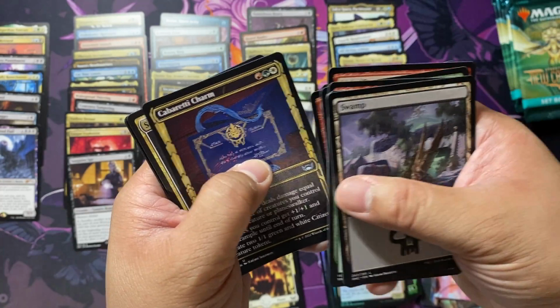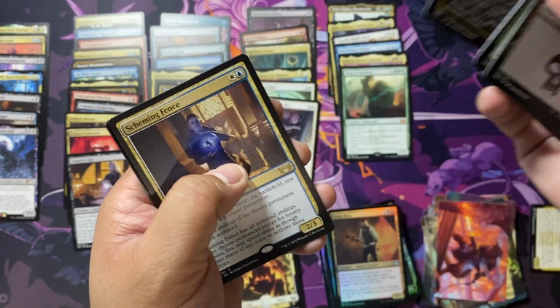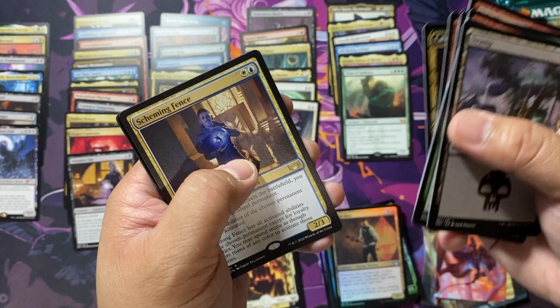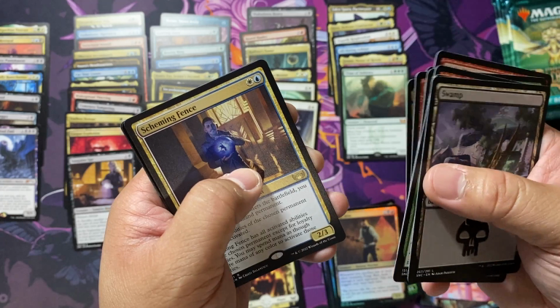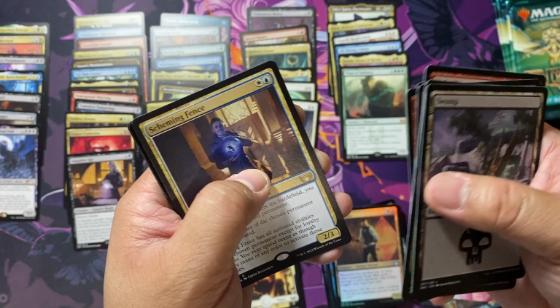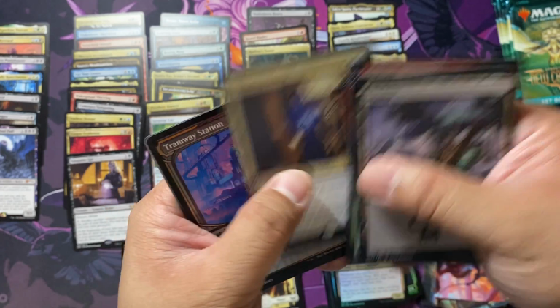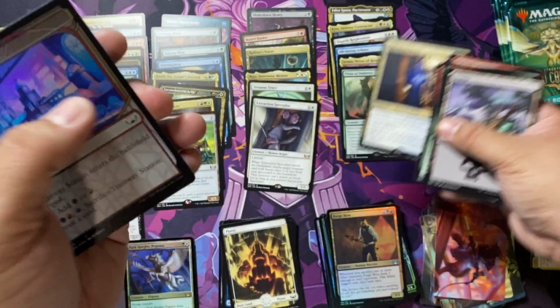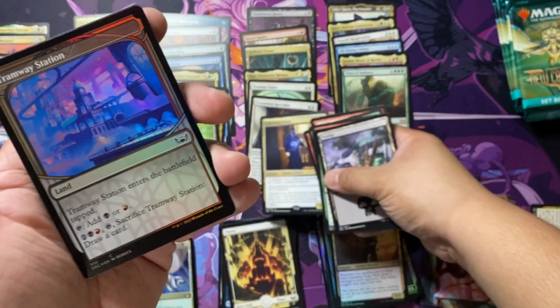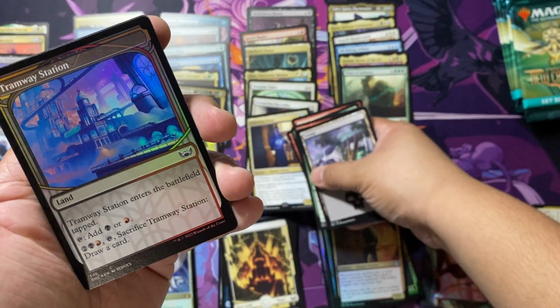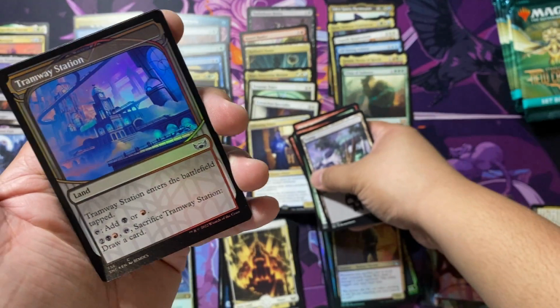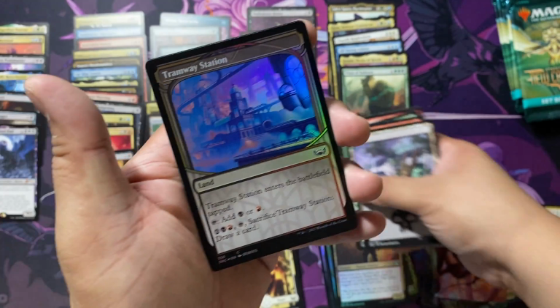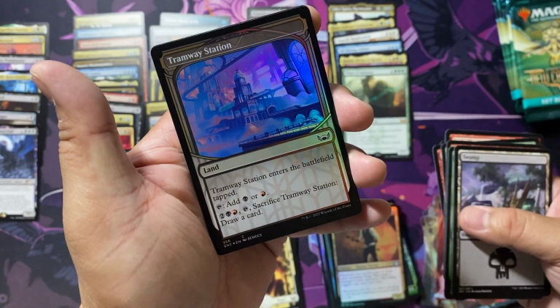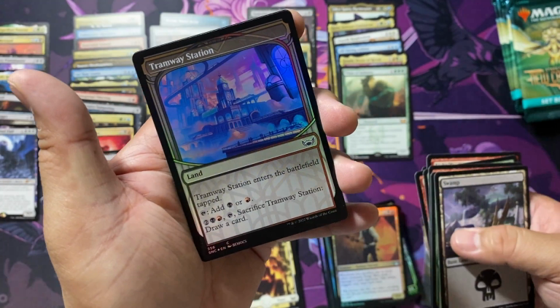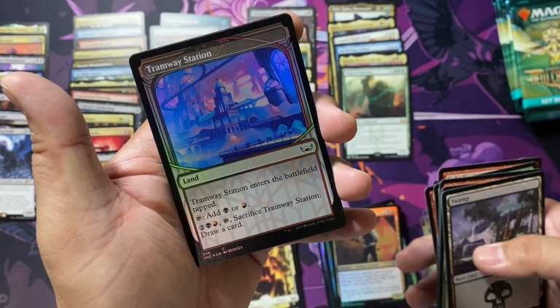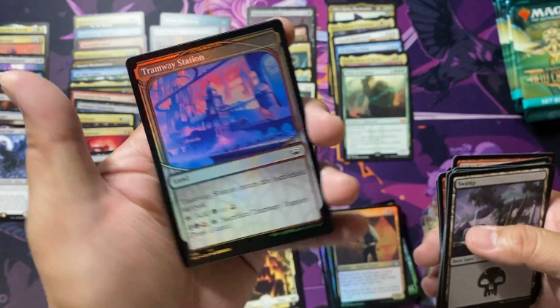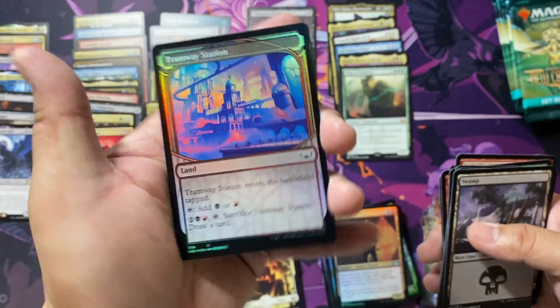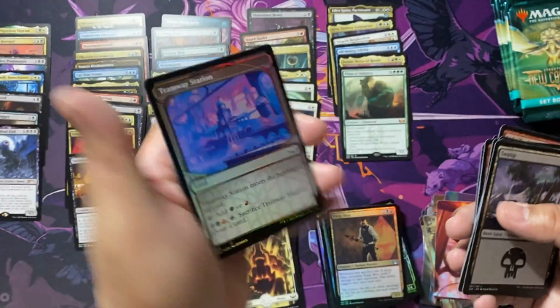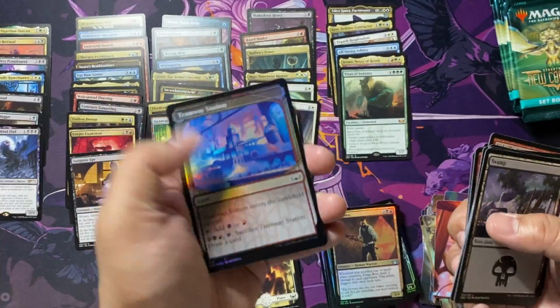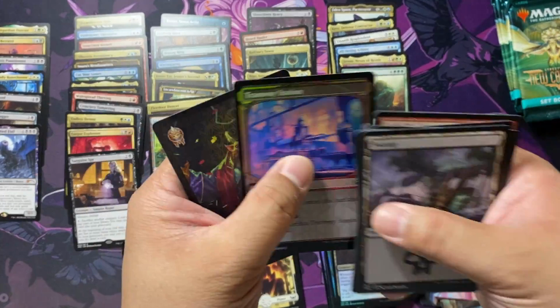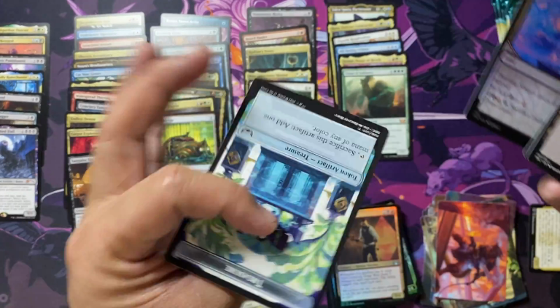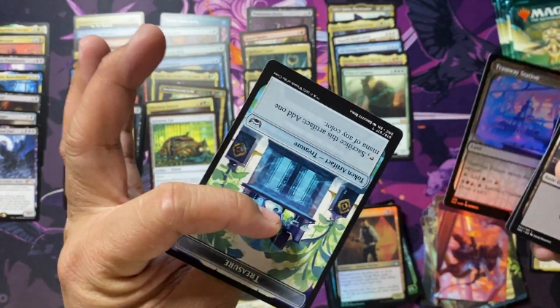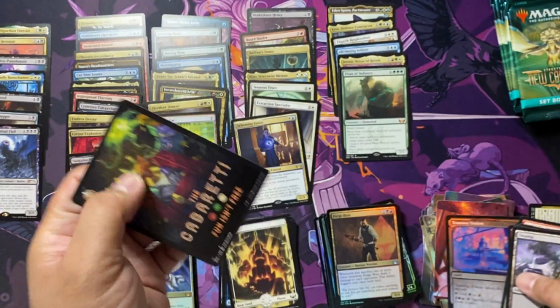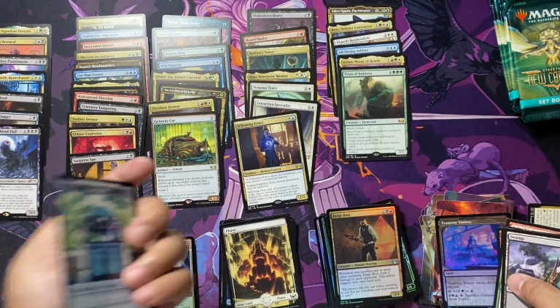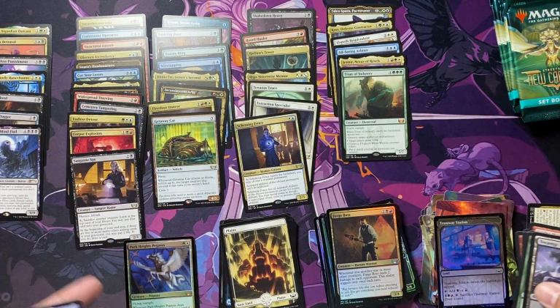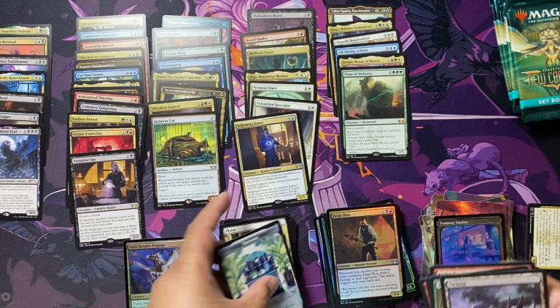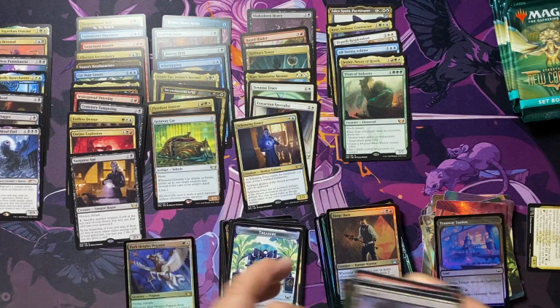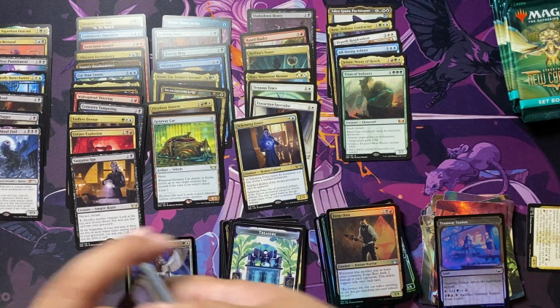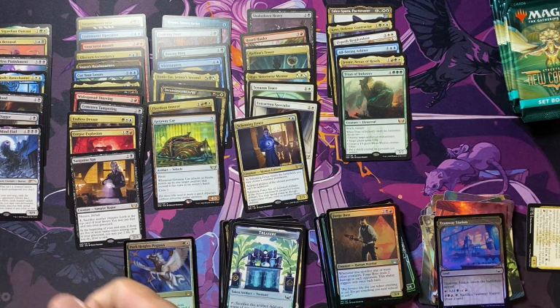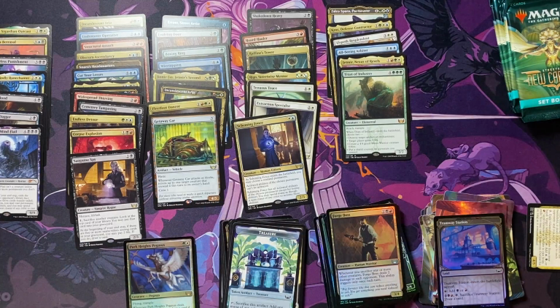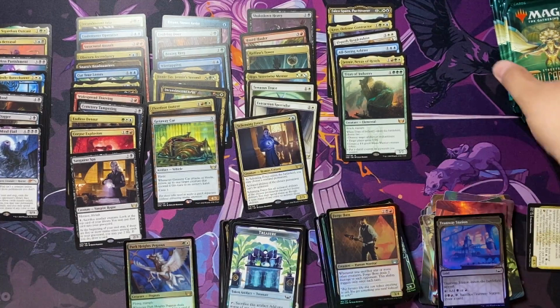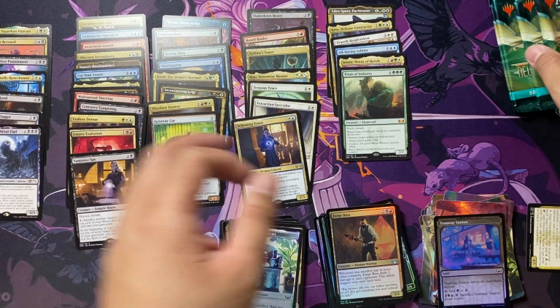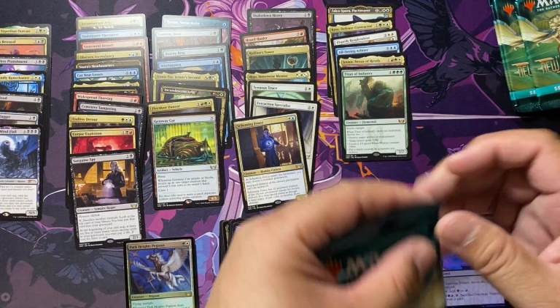Capo Charm and Scheming Fence with a foiled Tramway Station. I was hoping that could have been potentially a foiled Triumph.